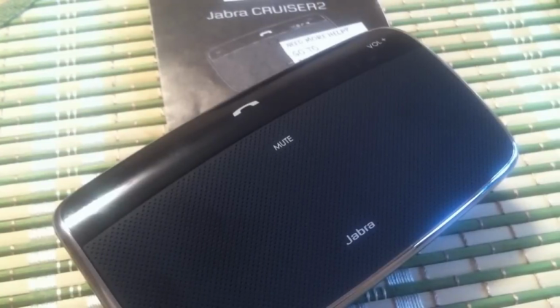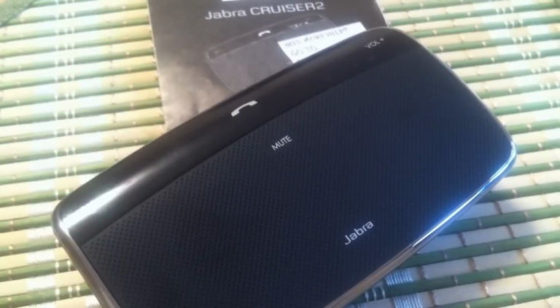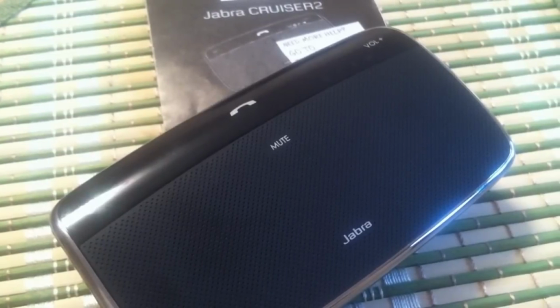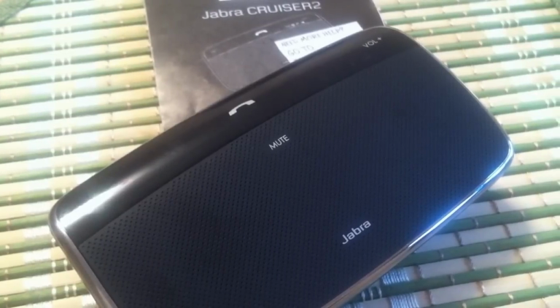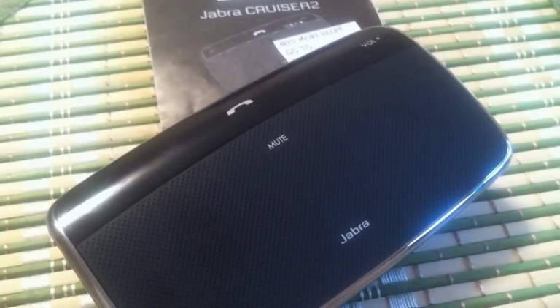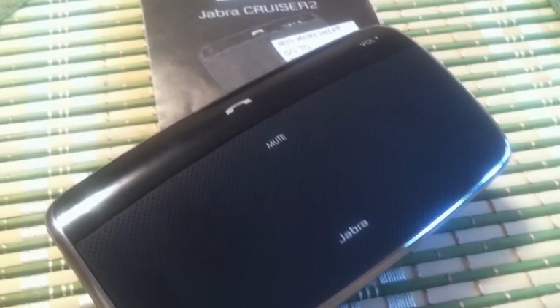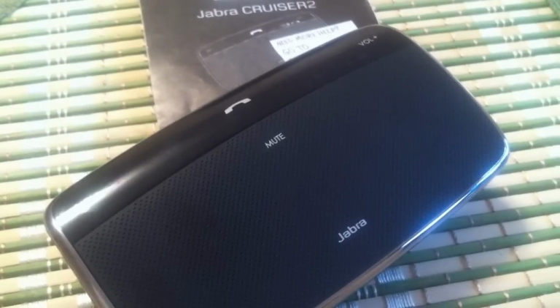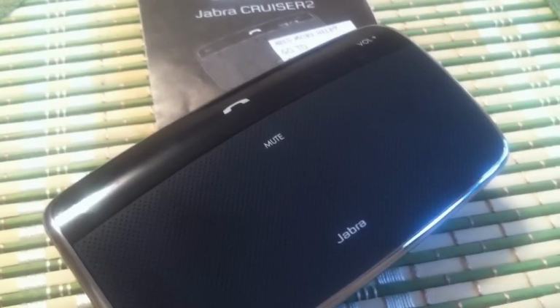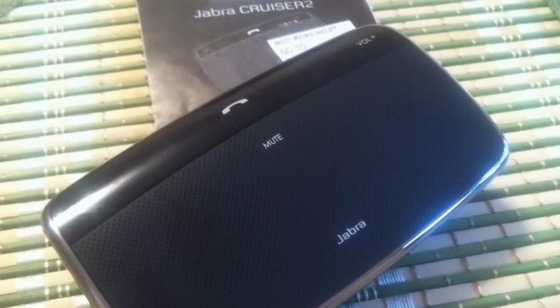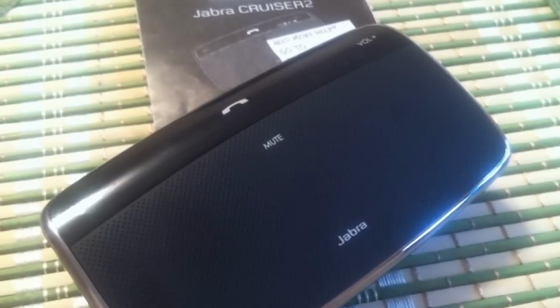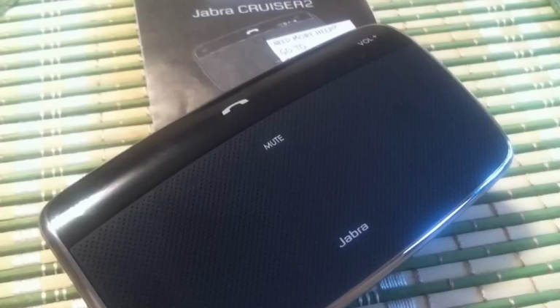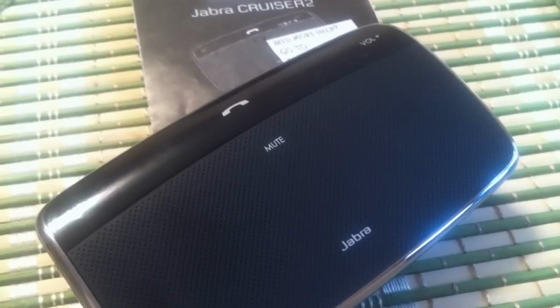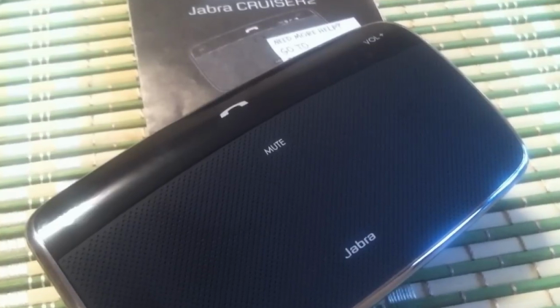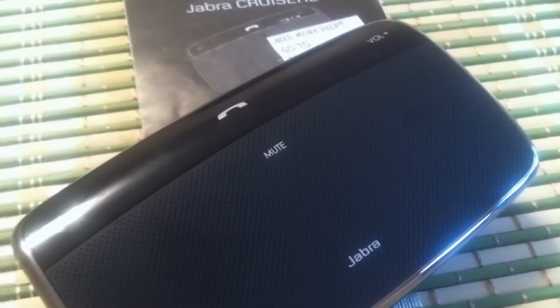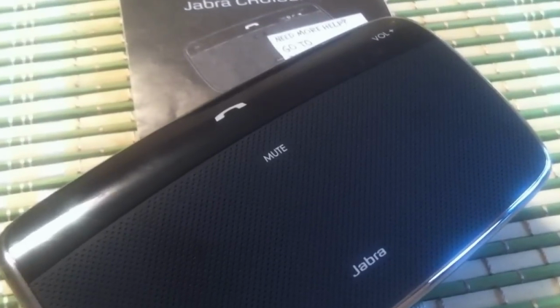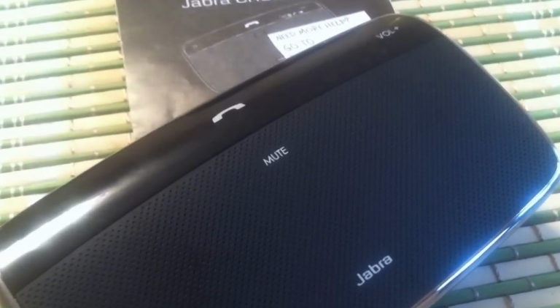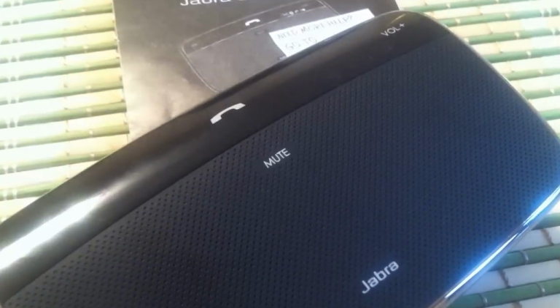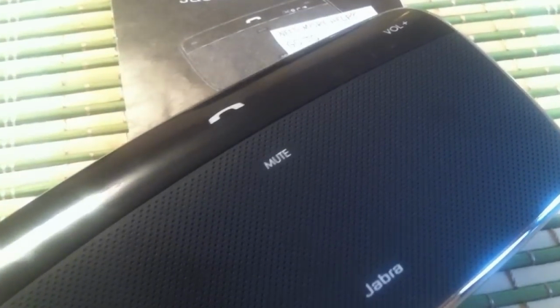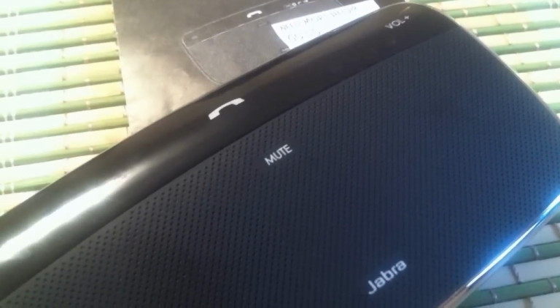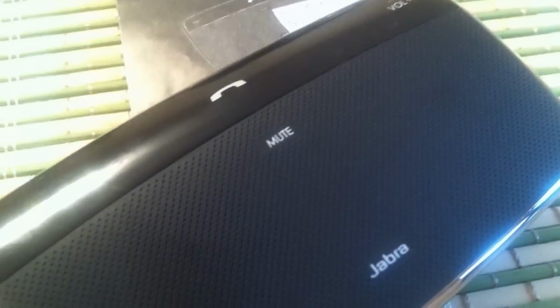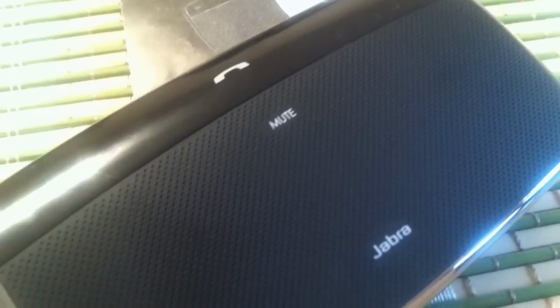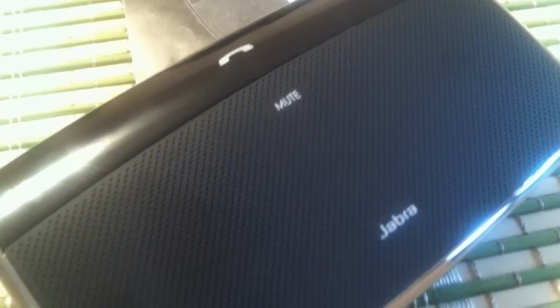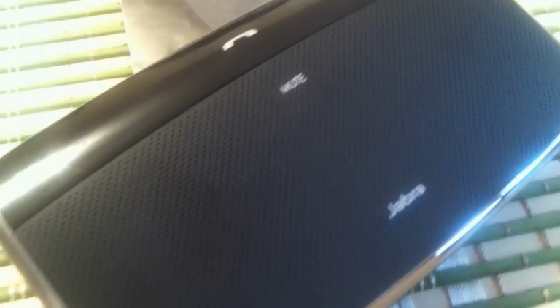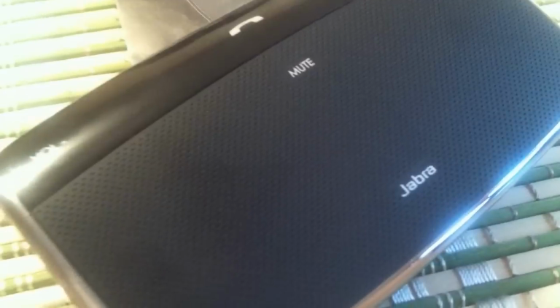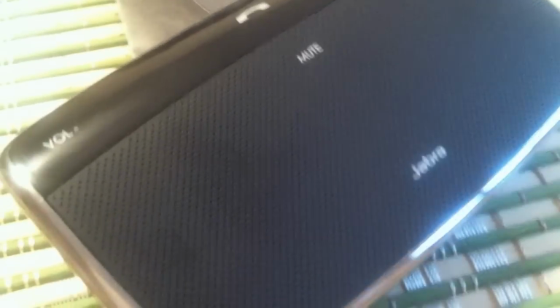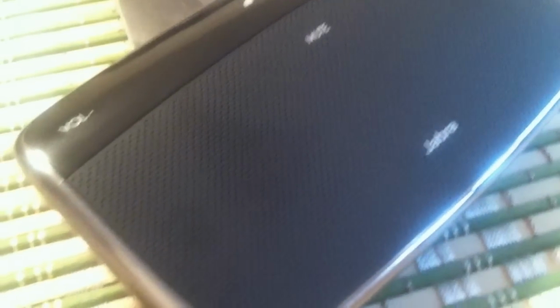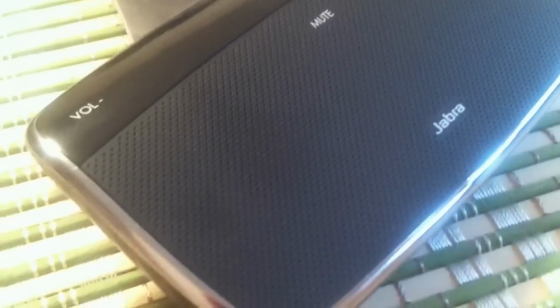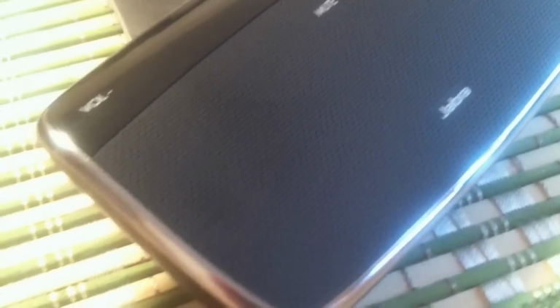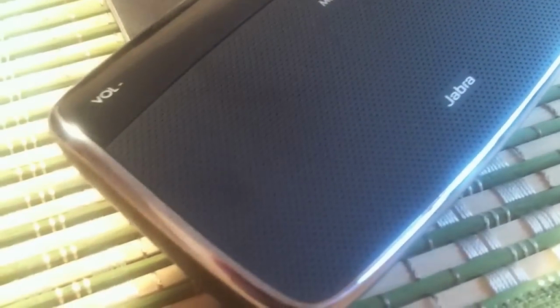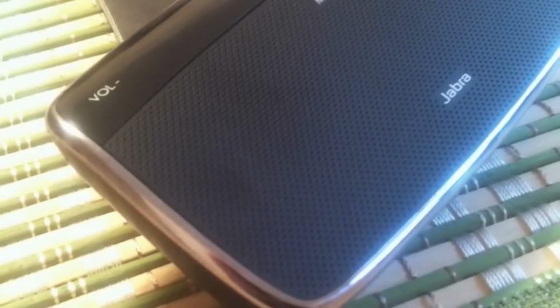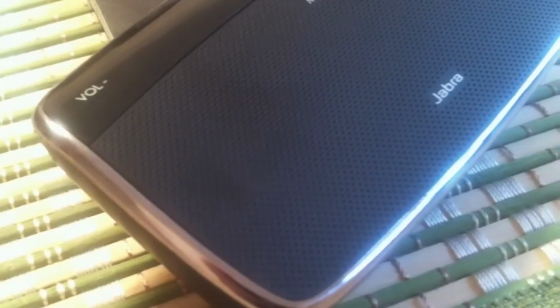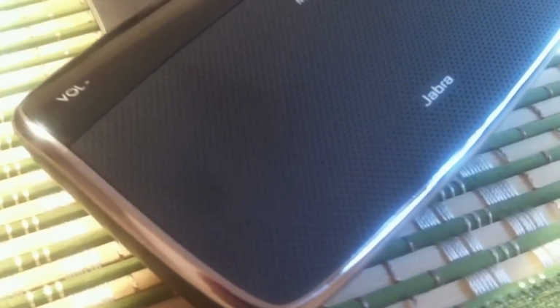Welcome to WirelessOEMShop.com. We are representing the Jabra Cruiser 2 in-car speakerphone, which you can buy from our online store for a very good price.